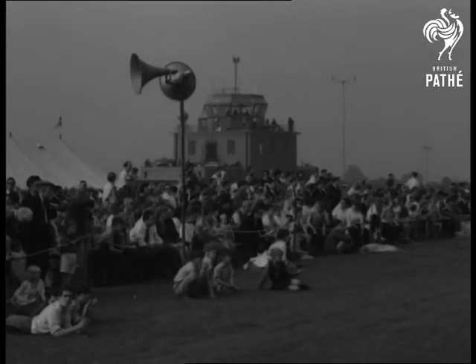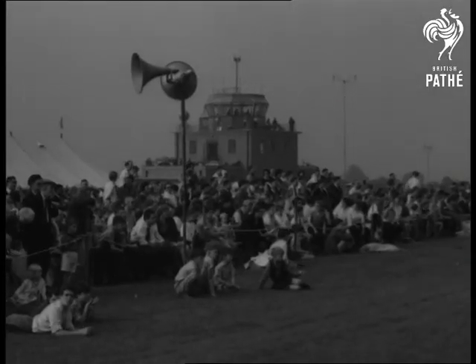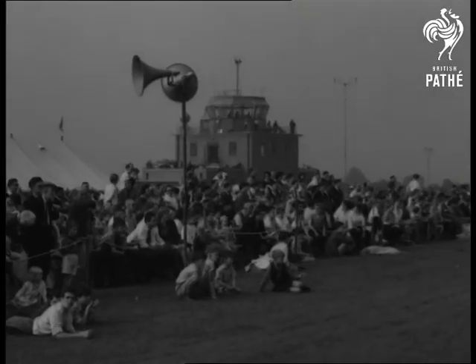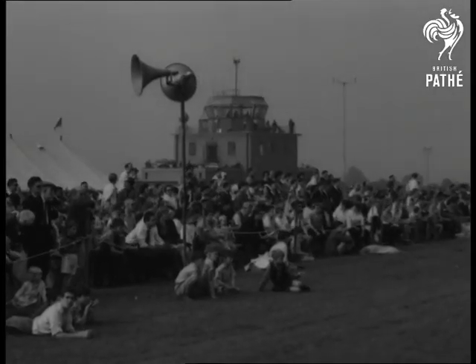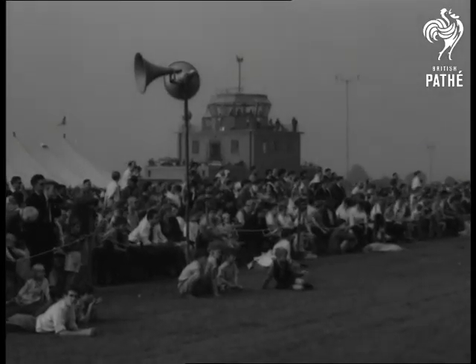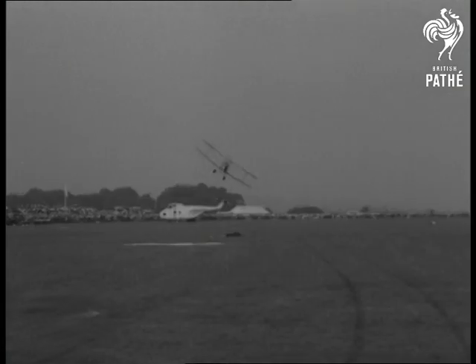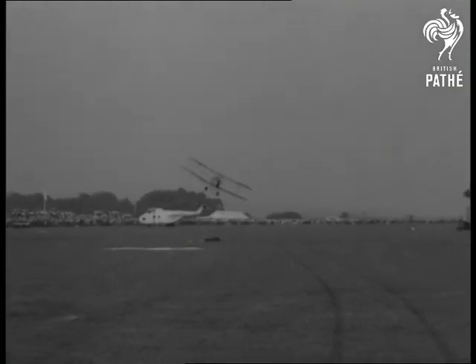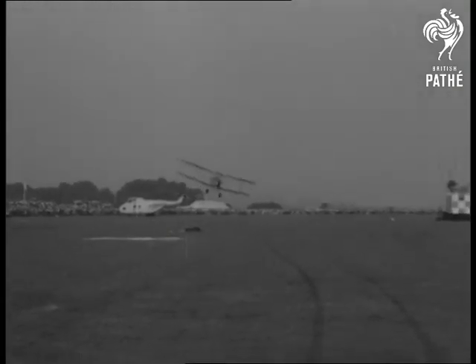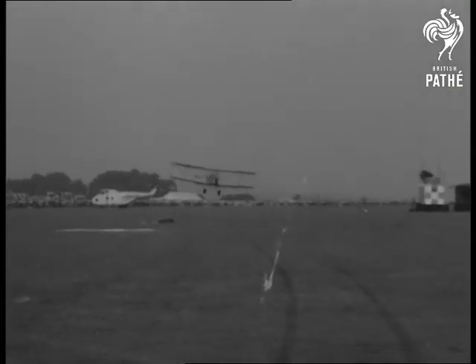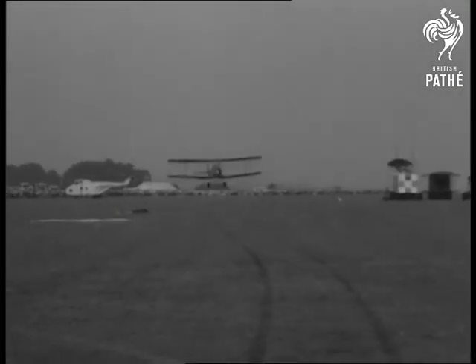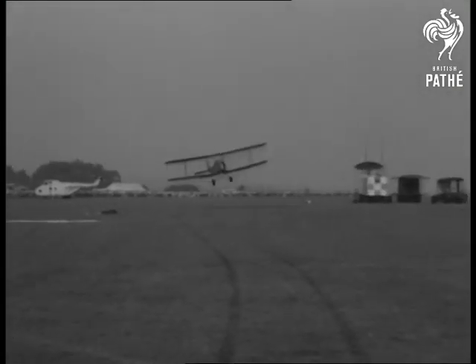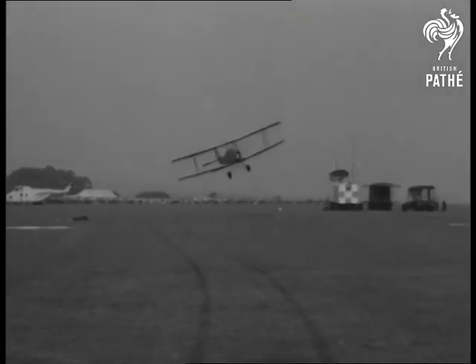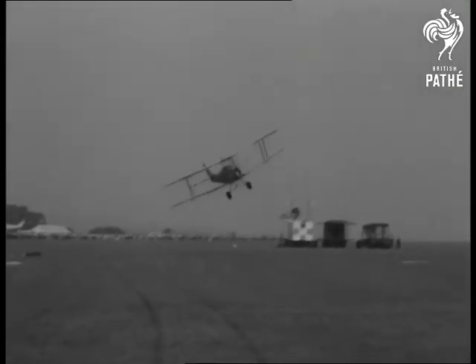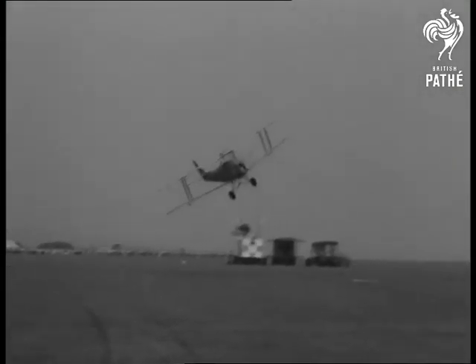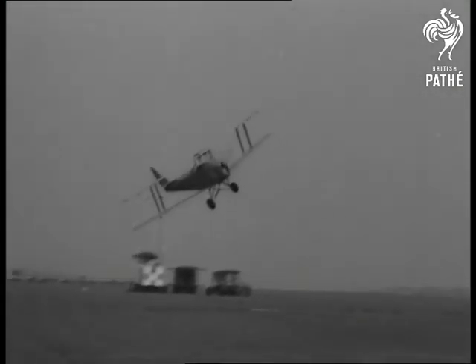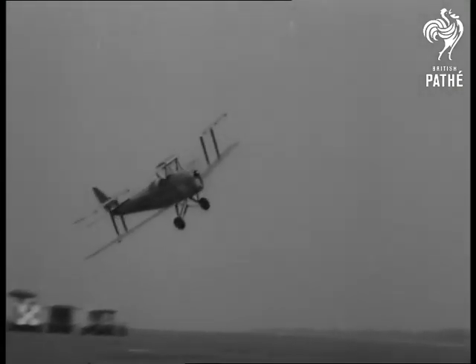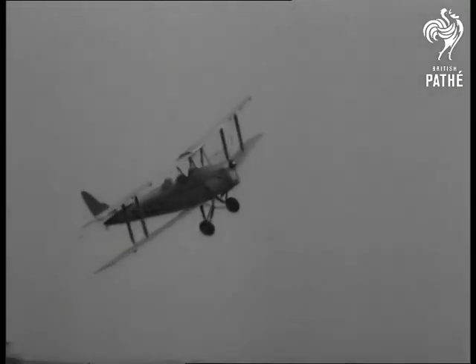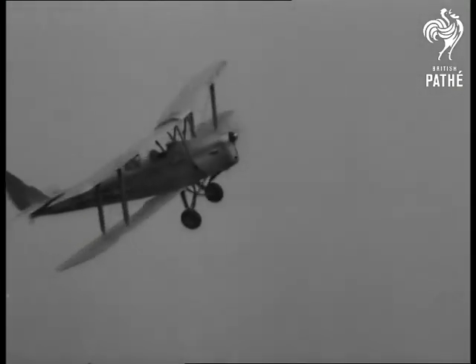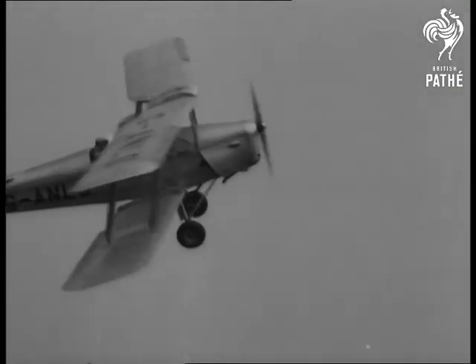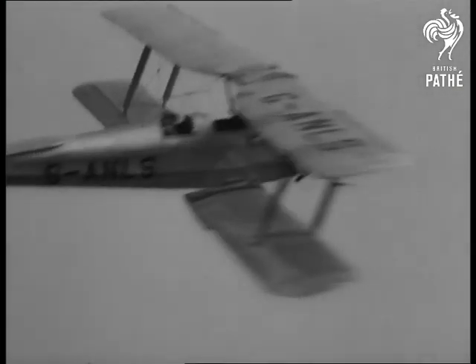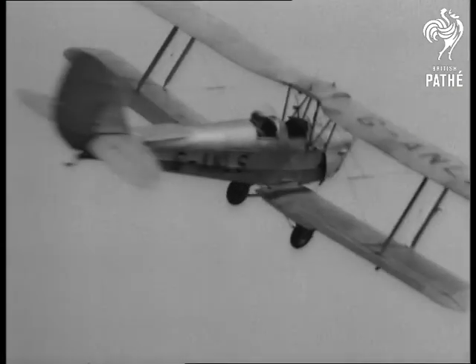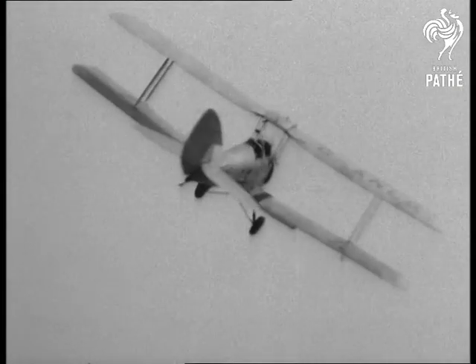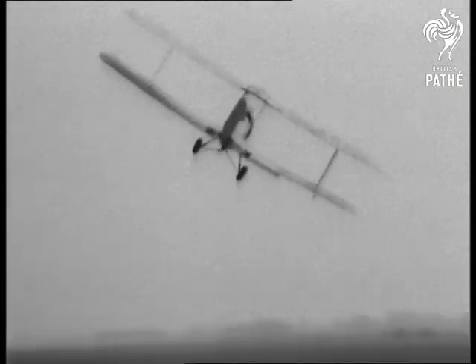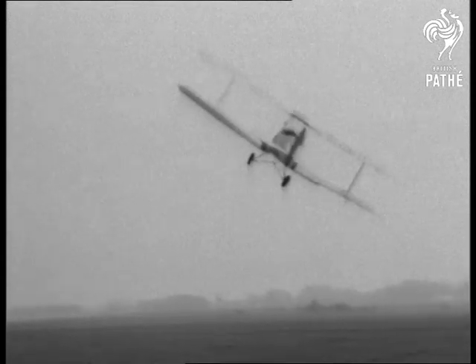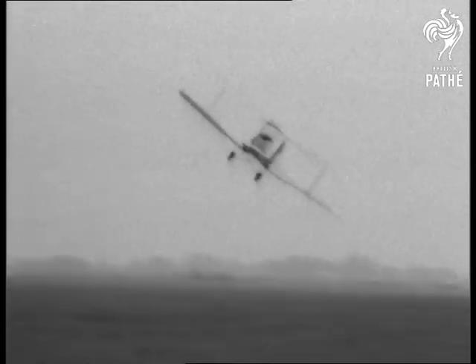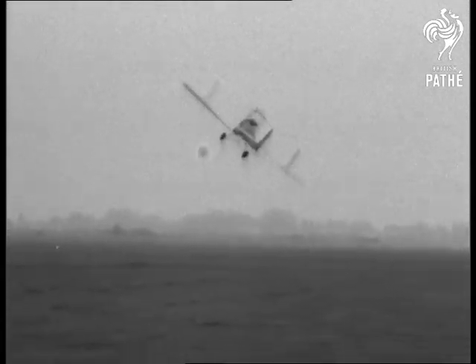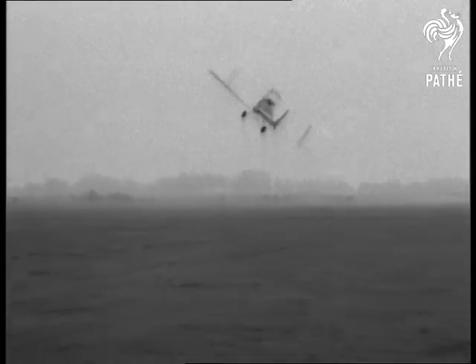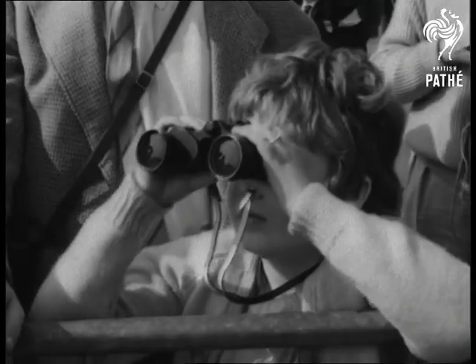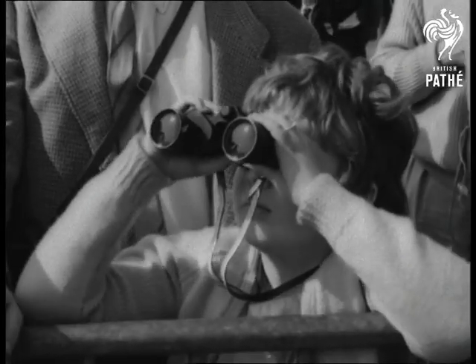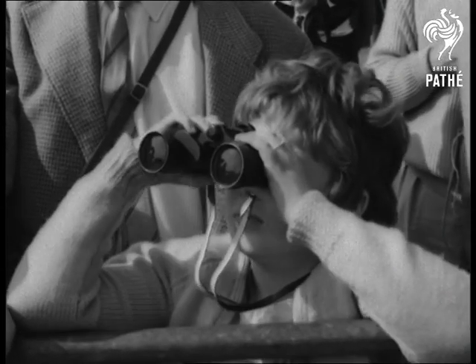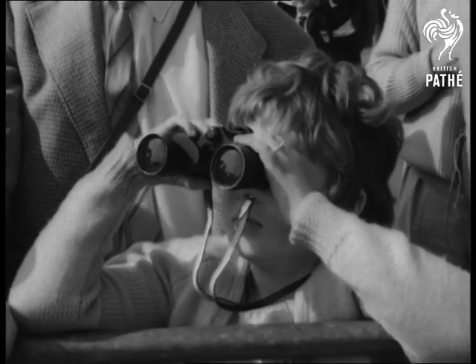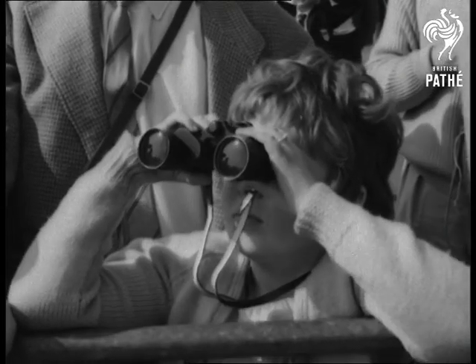Now, a glimpse back to a Tiger Moth. What a contrast — a Vulcan bomber.